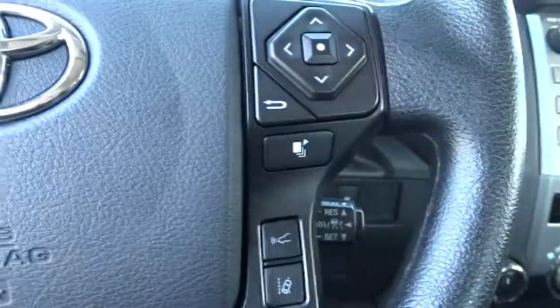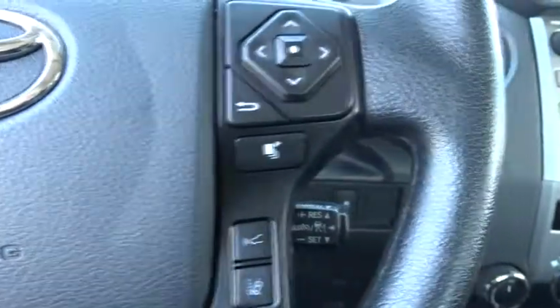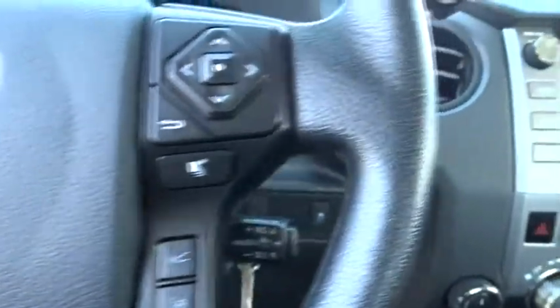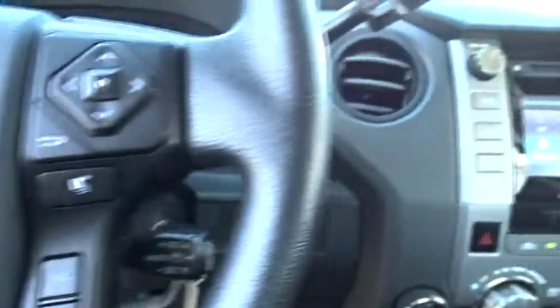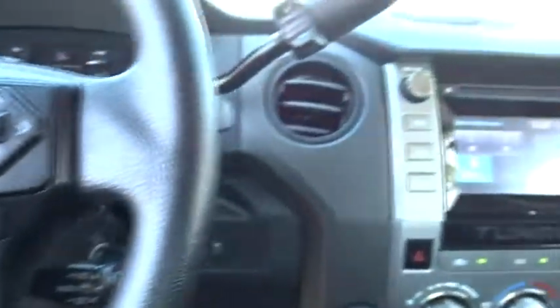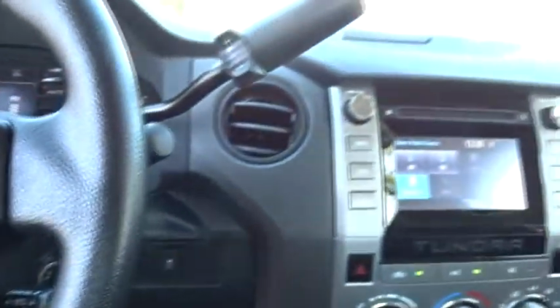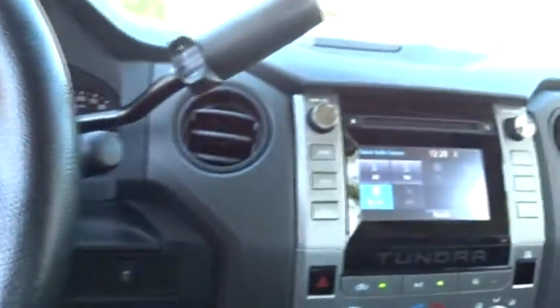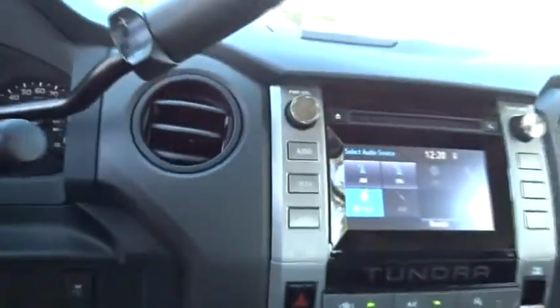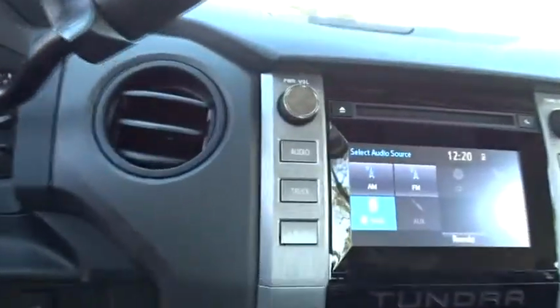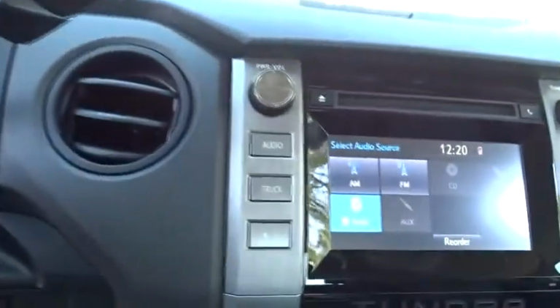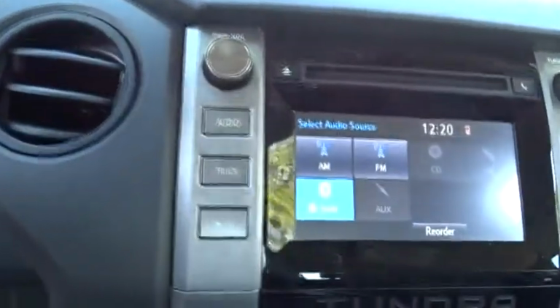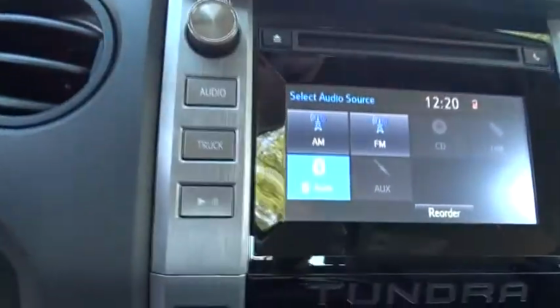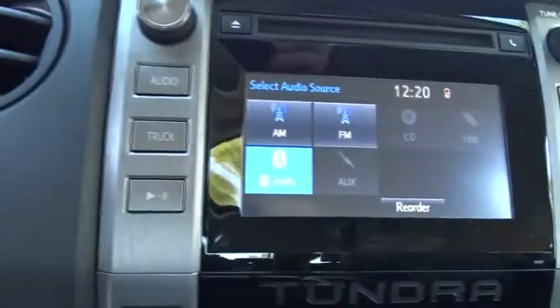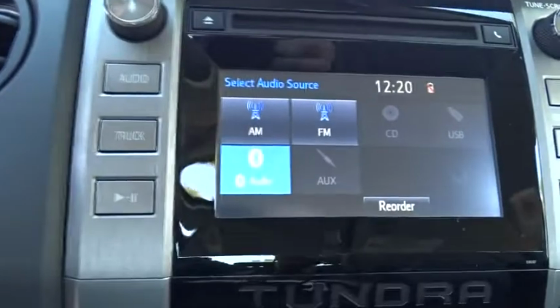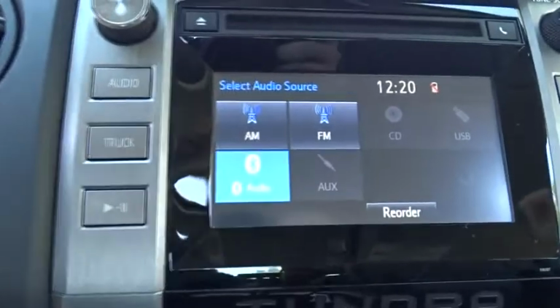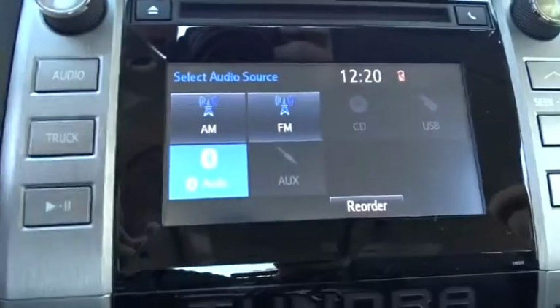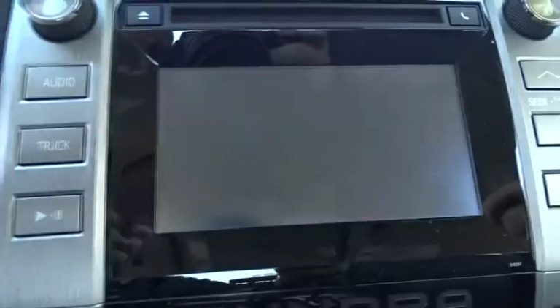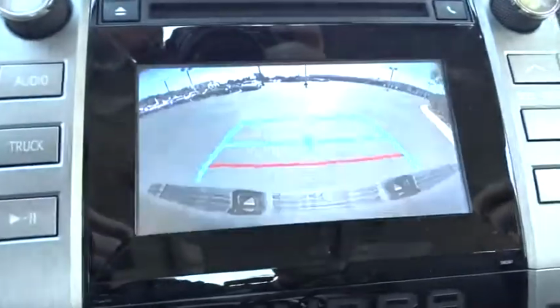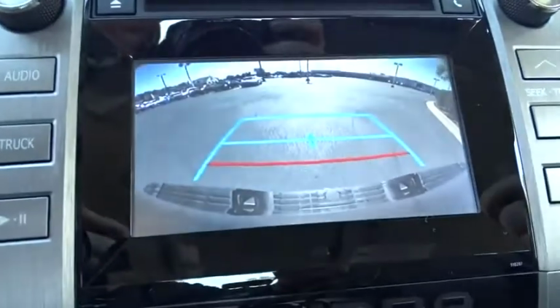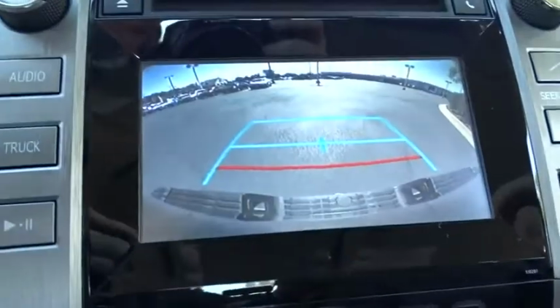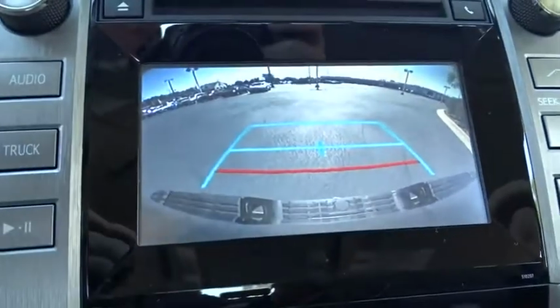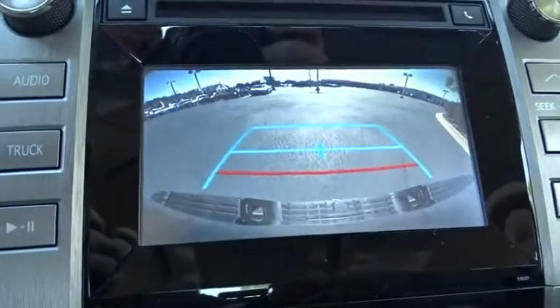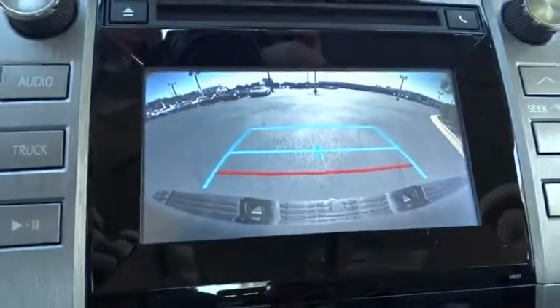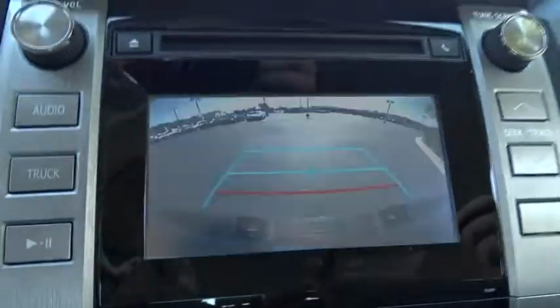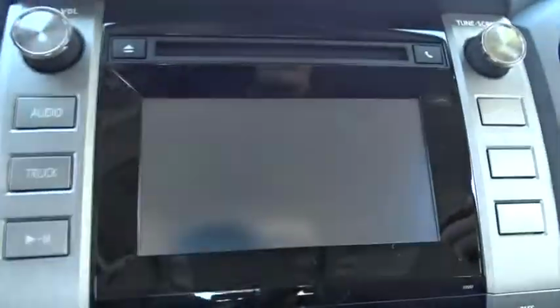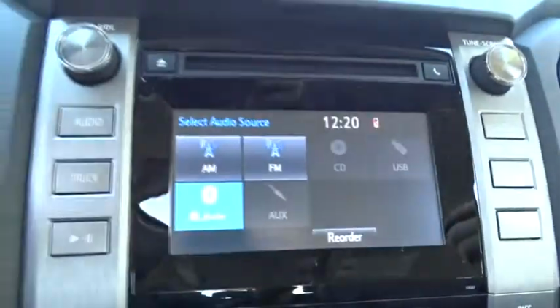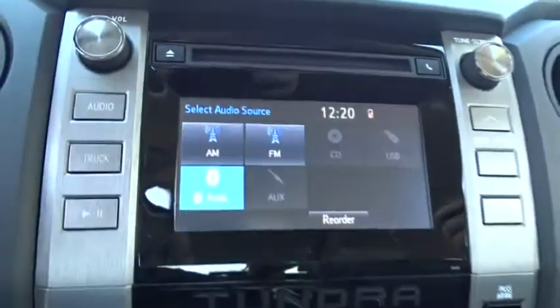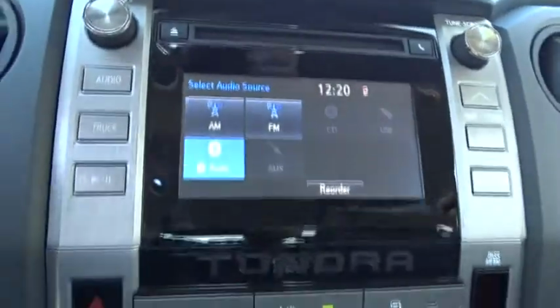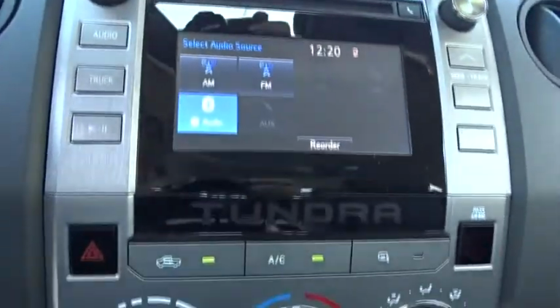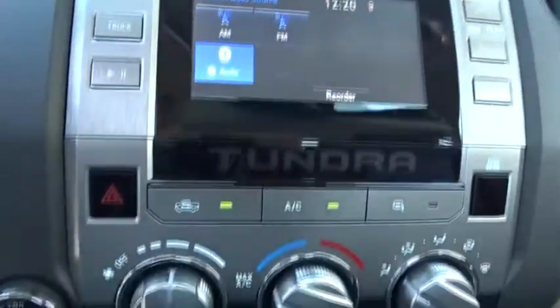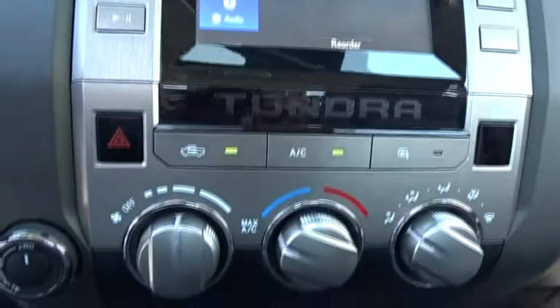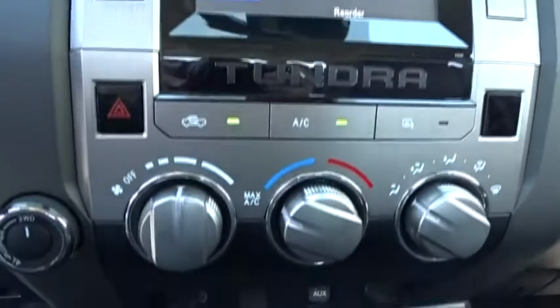This vehicle has less than 20,000 miles. Here are some of this vehicle's great options: lane departure warning, stability control, traction control, and tow hitch.